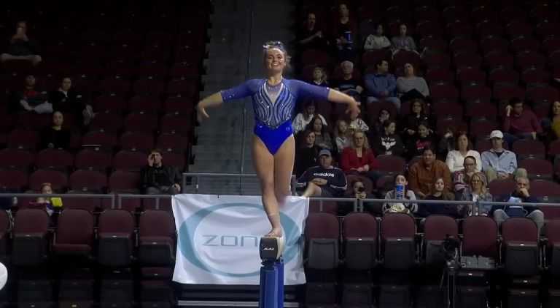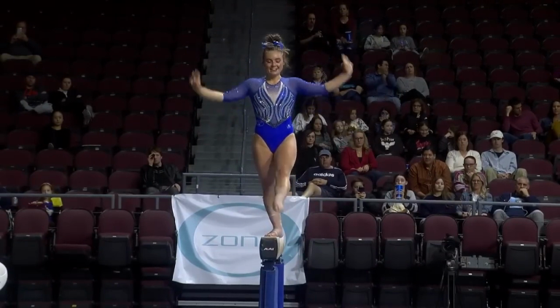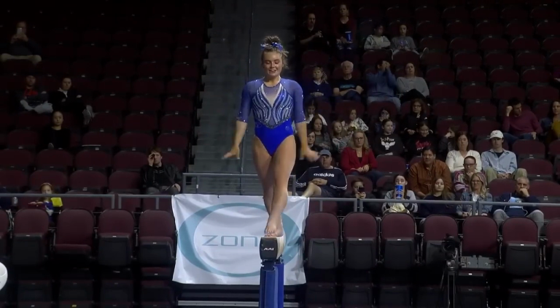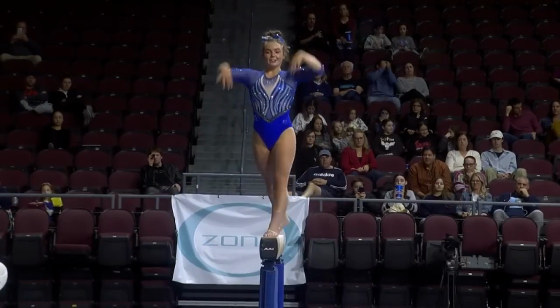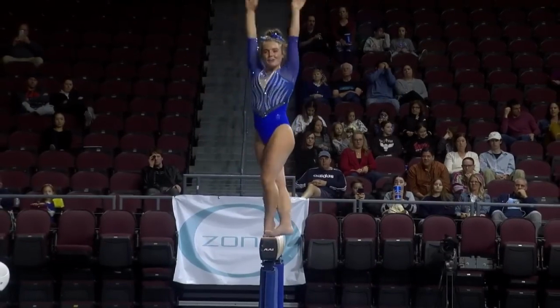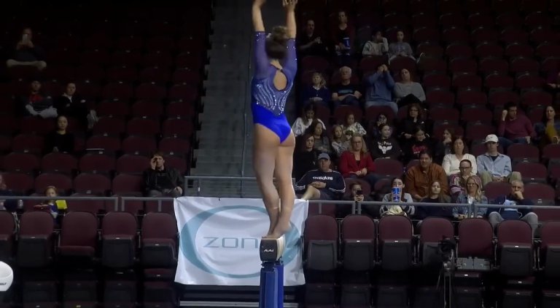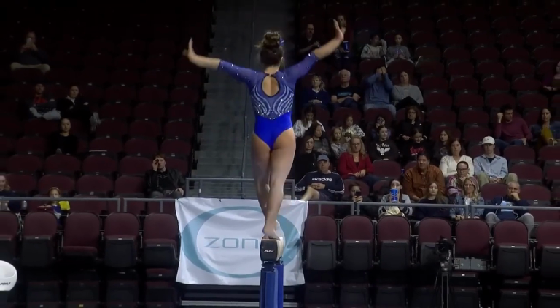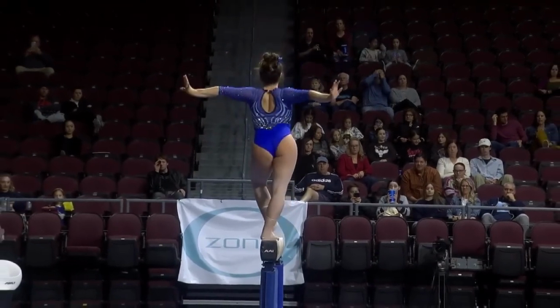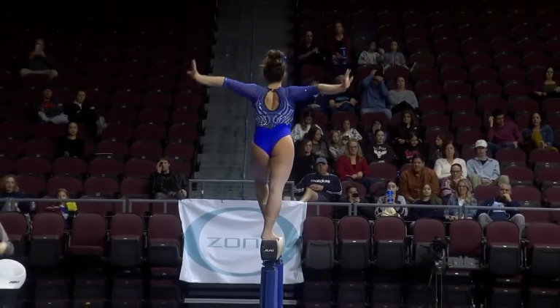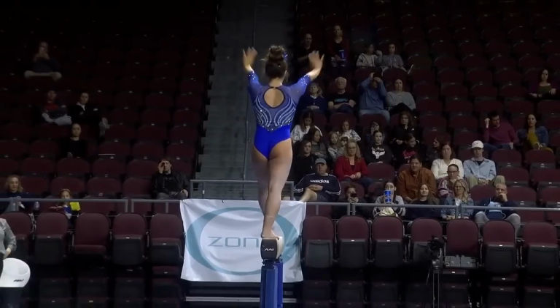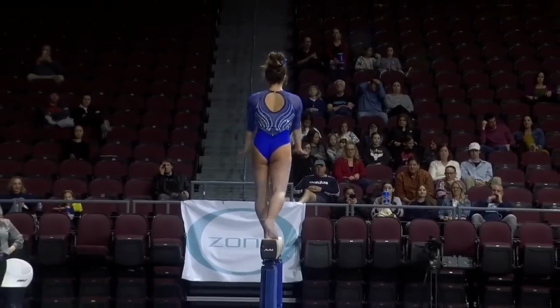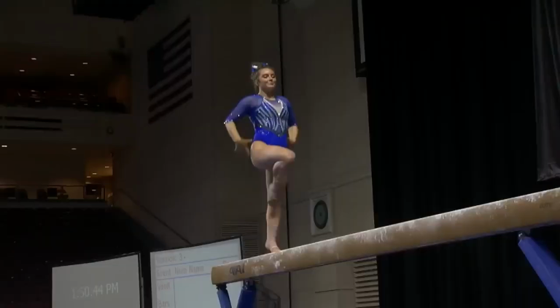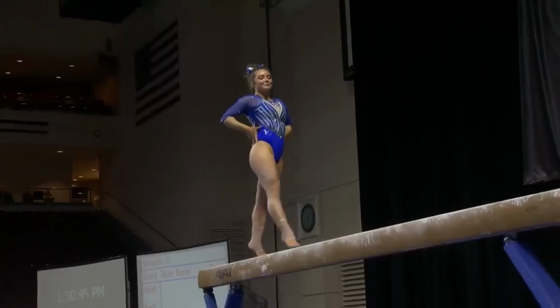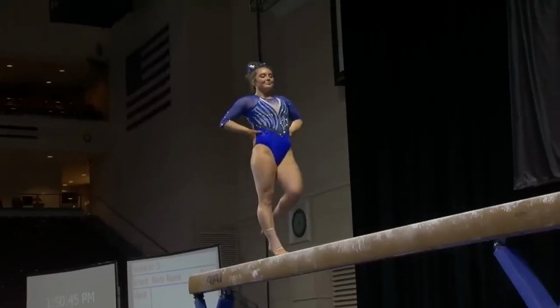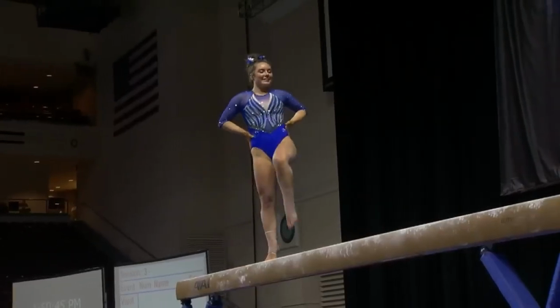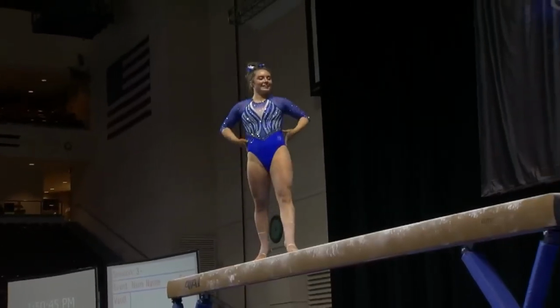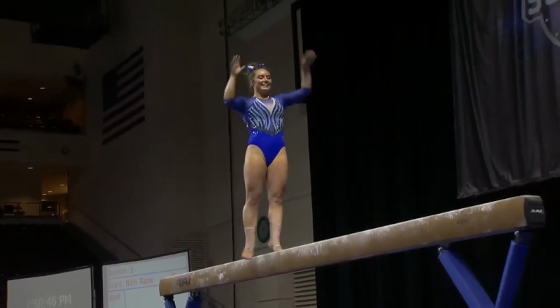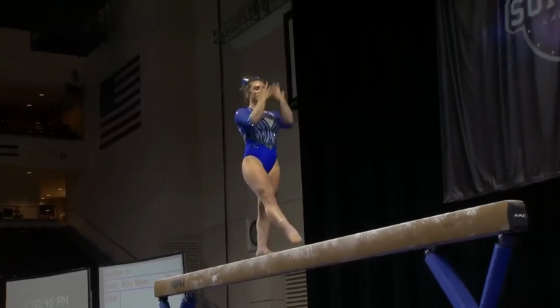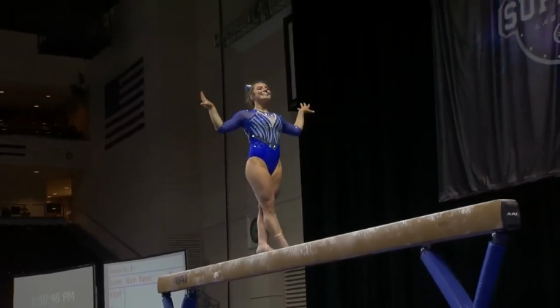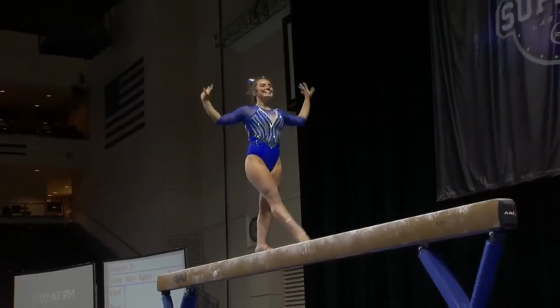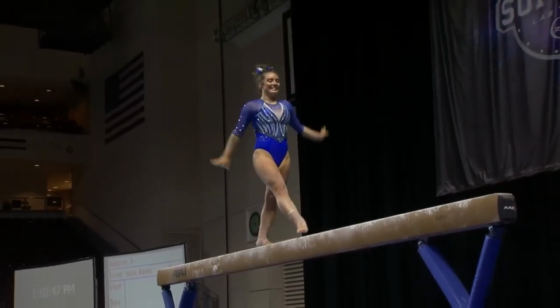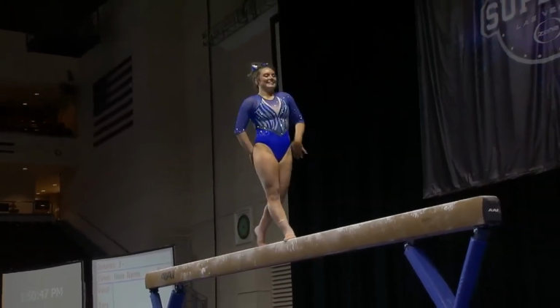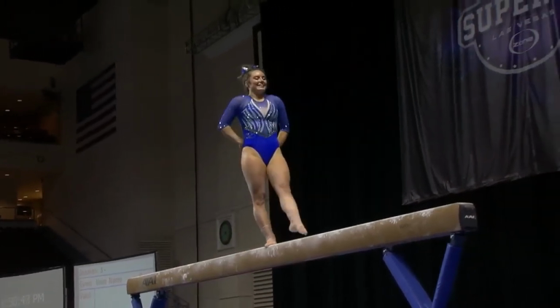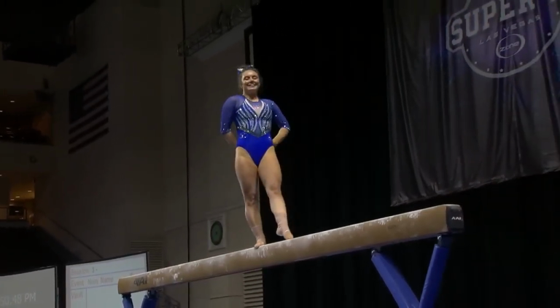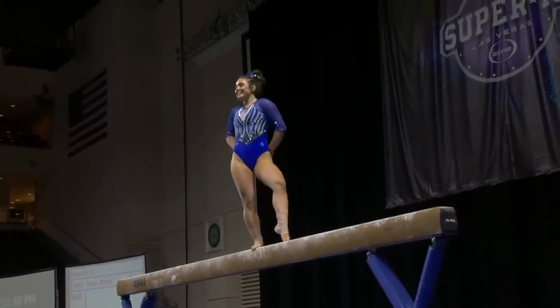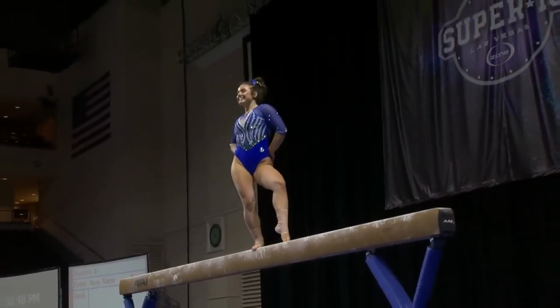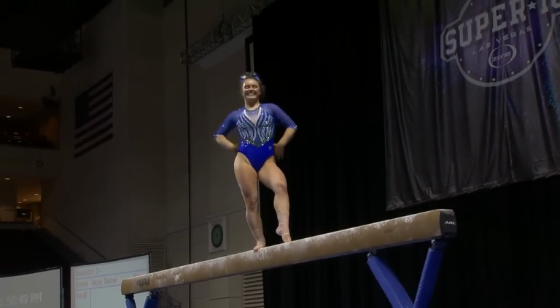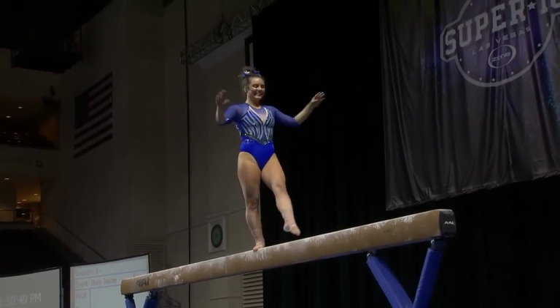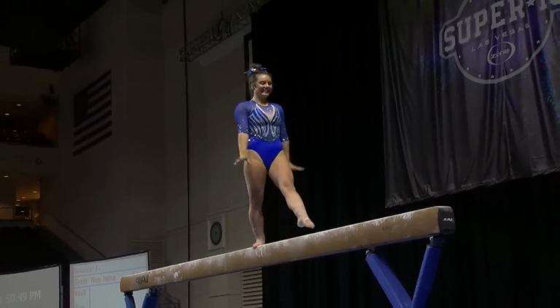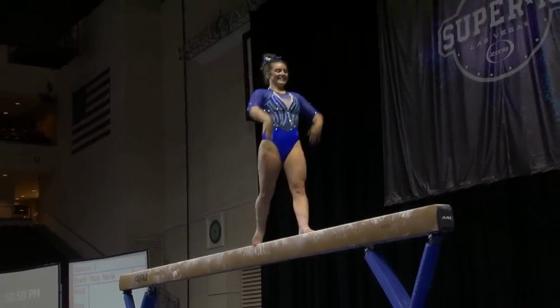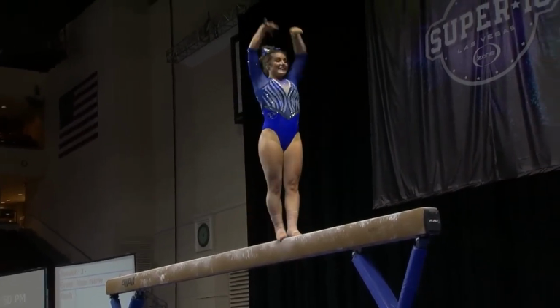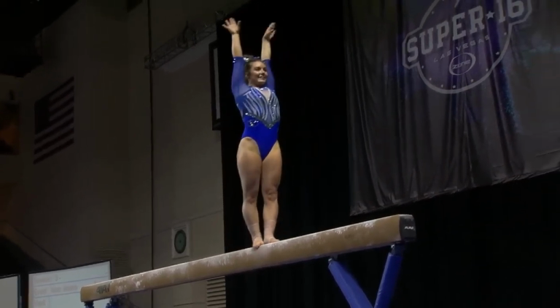The full turn. Let's show some sass on the beam.